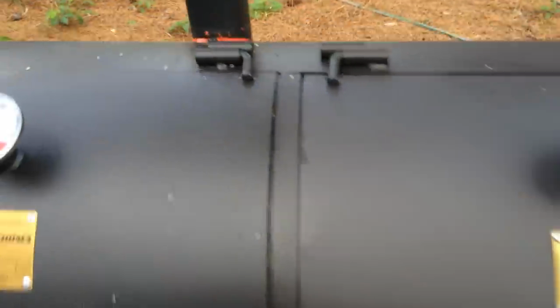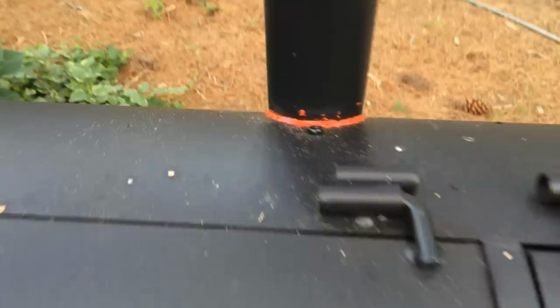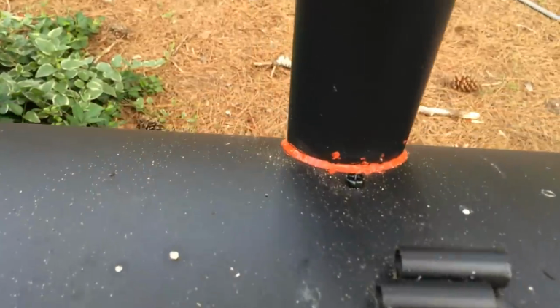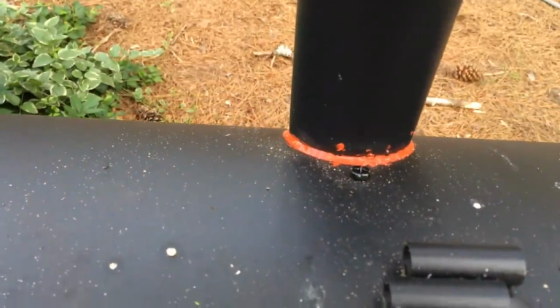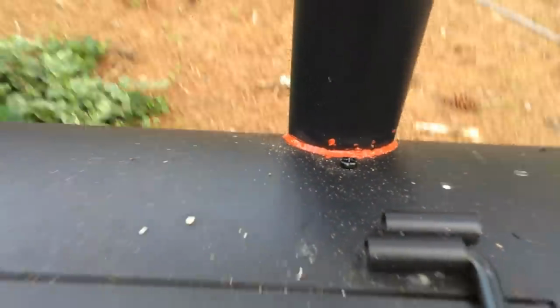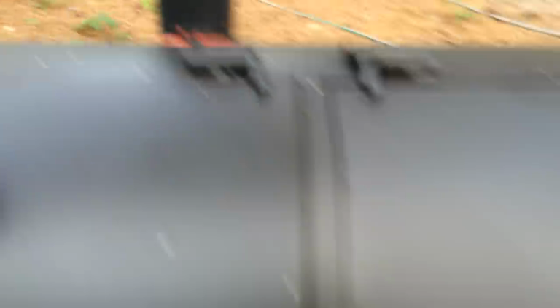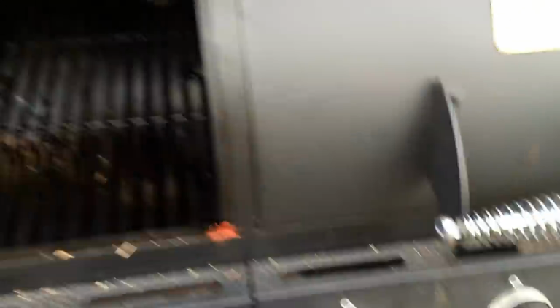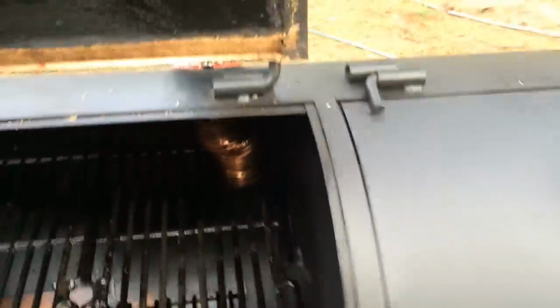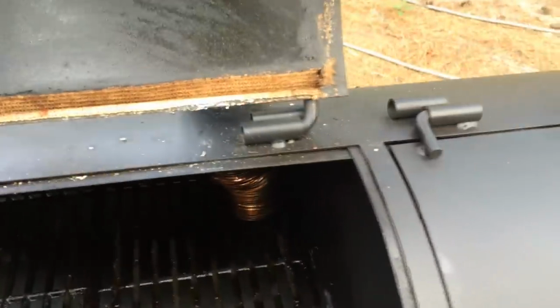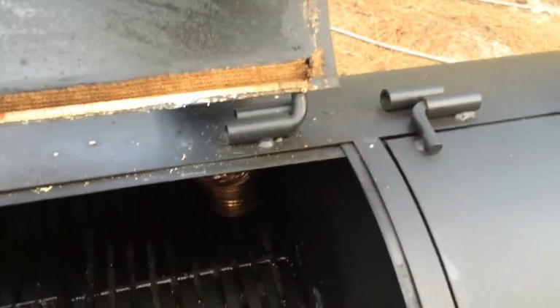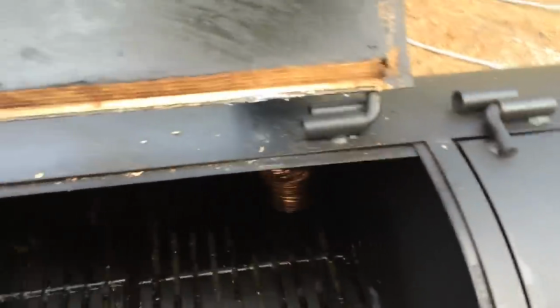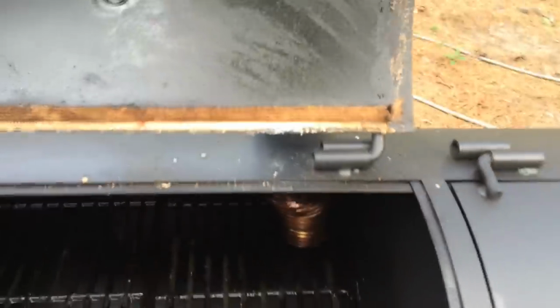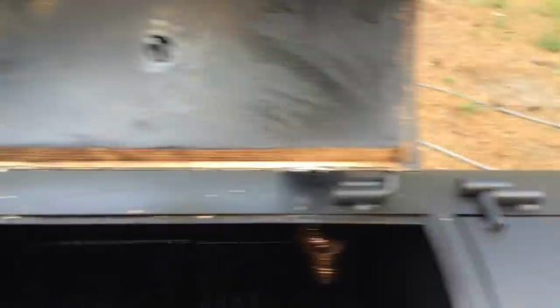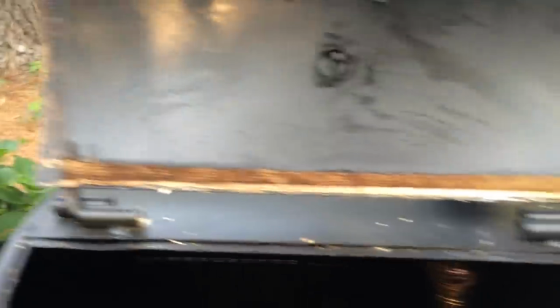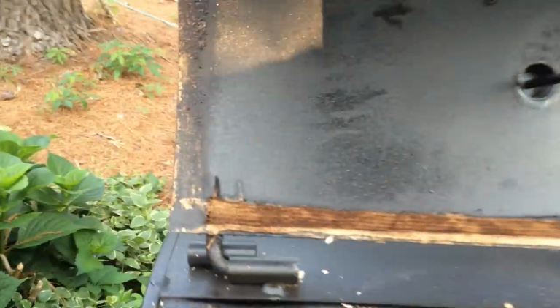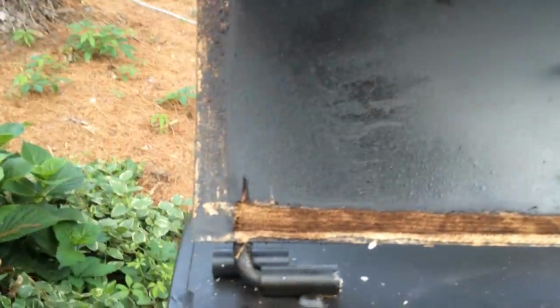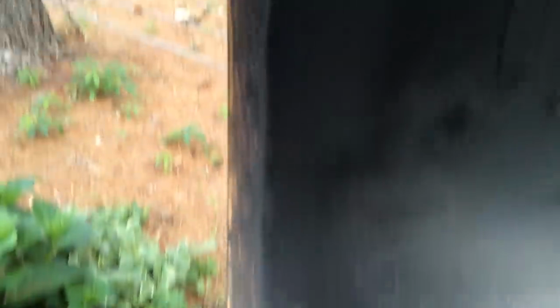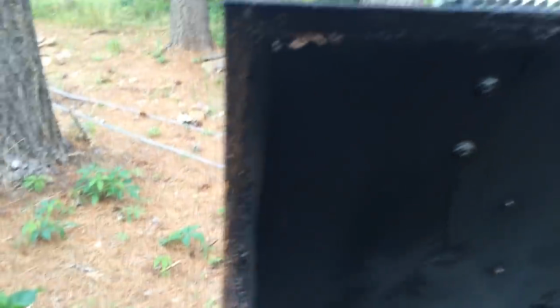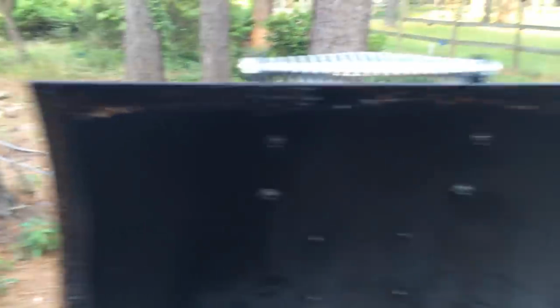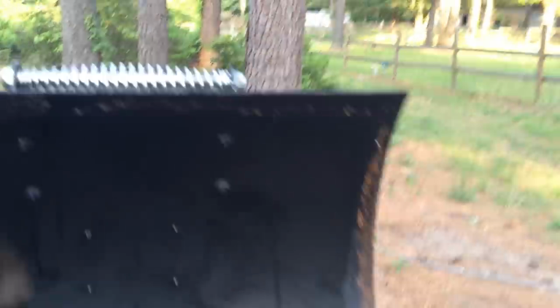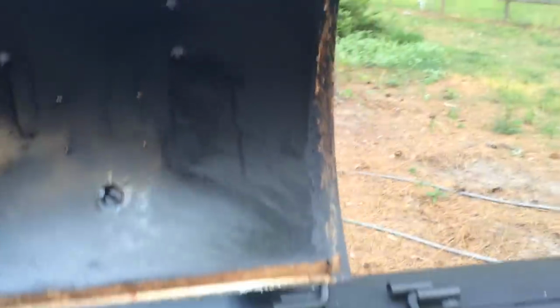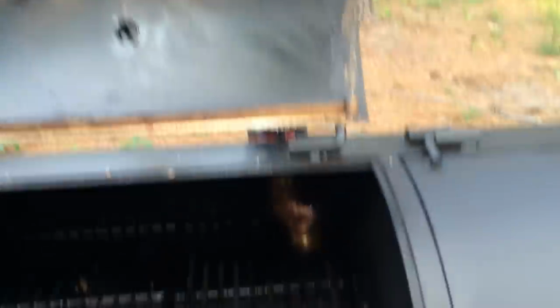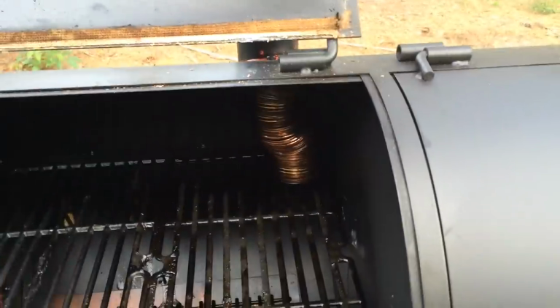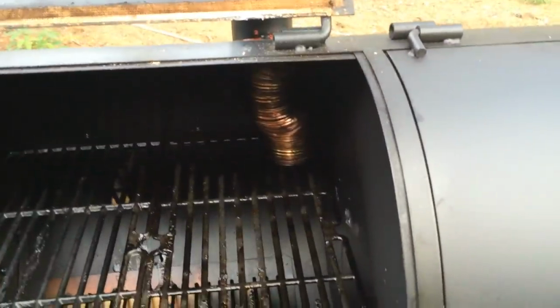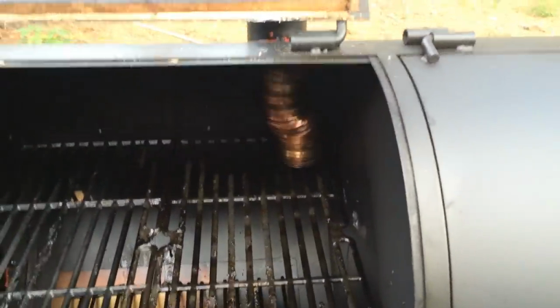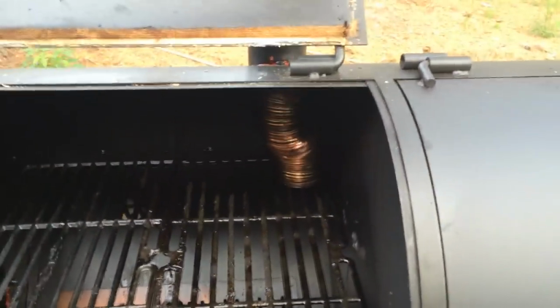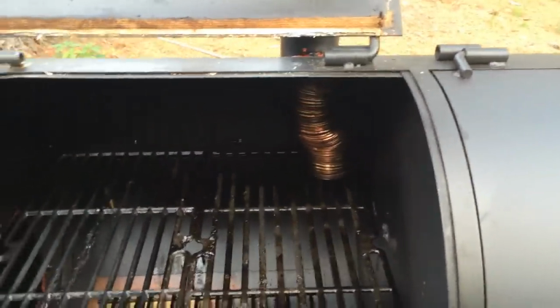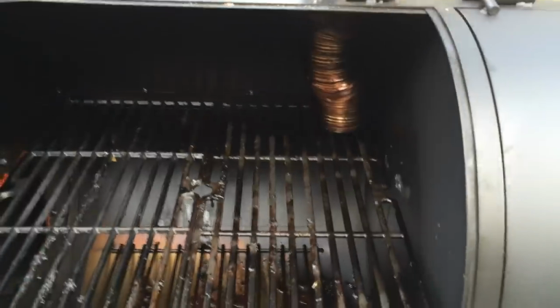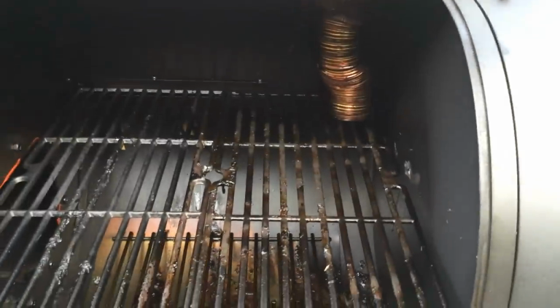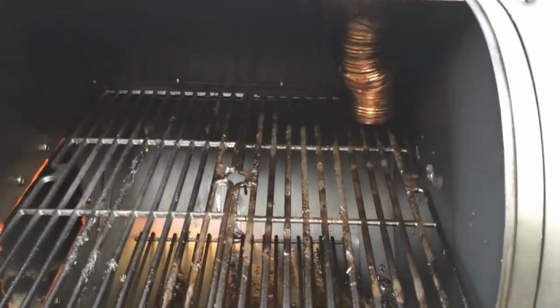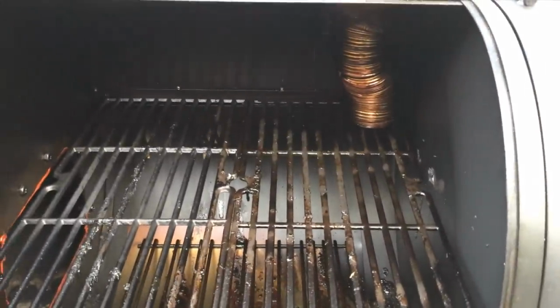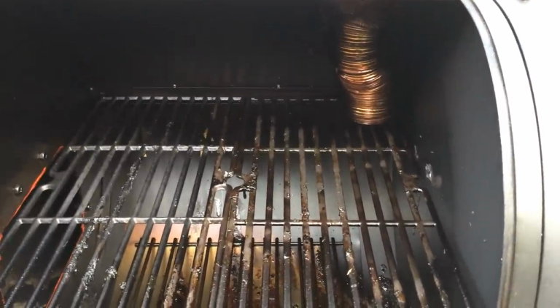I sealed the stack and I'm working on sealing the top lid with rope. Not that you have to do any of this — I'm just trying to make it as efficient a smoker as I can.